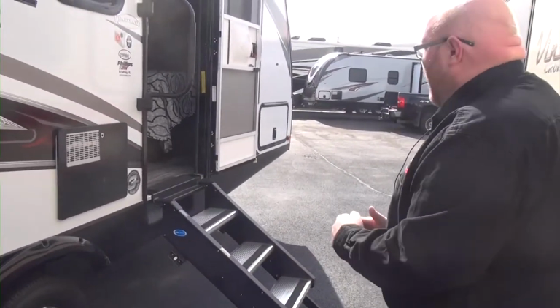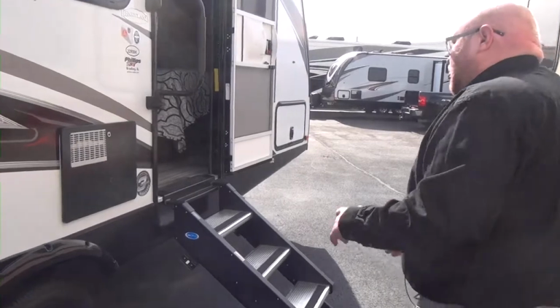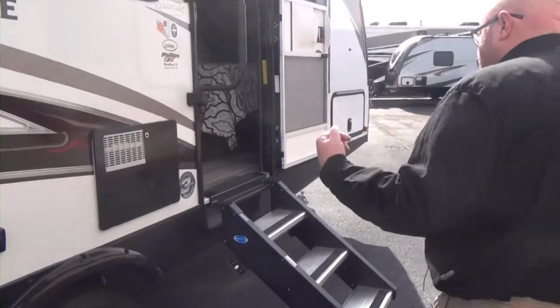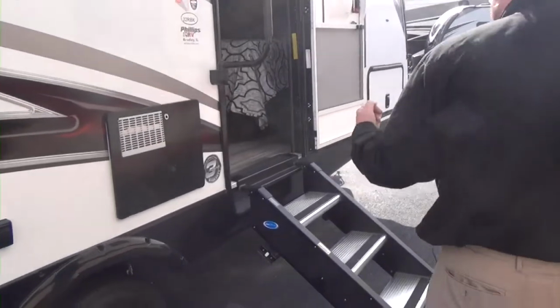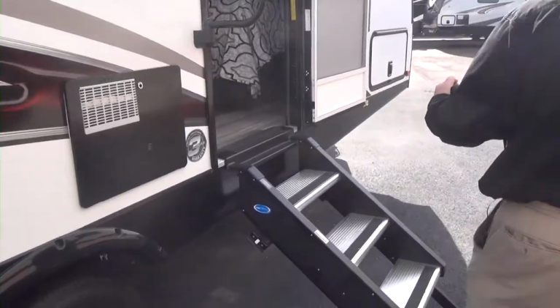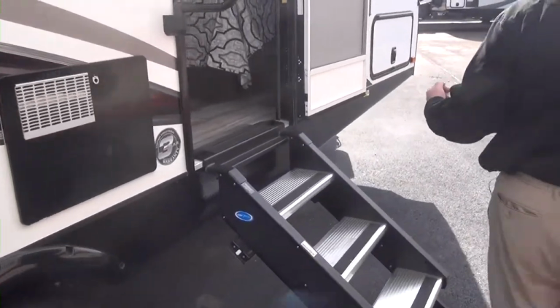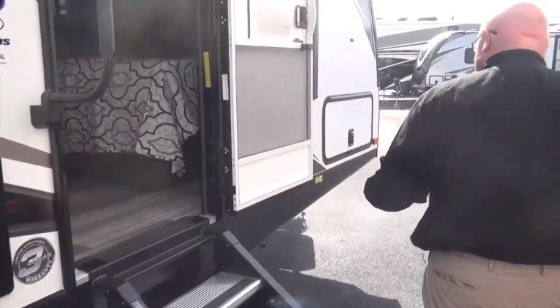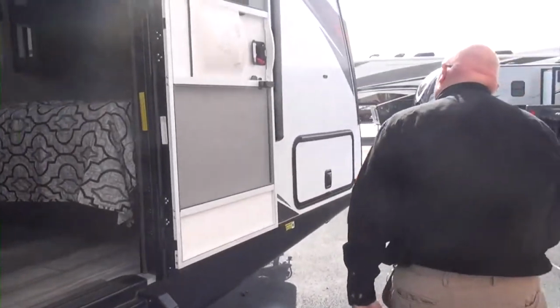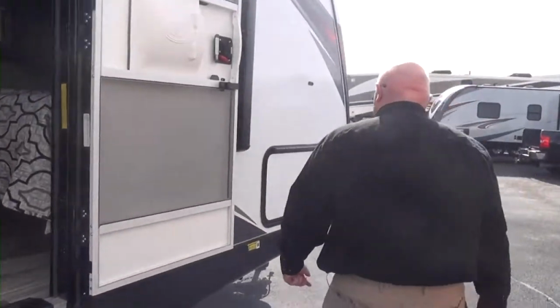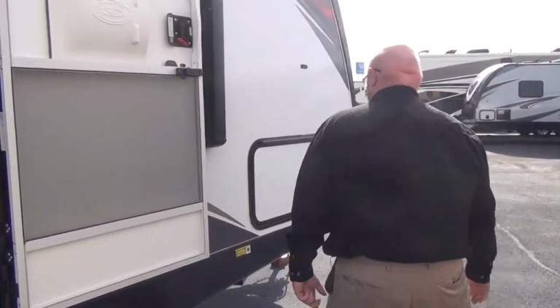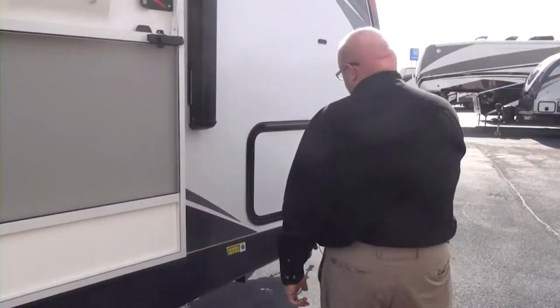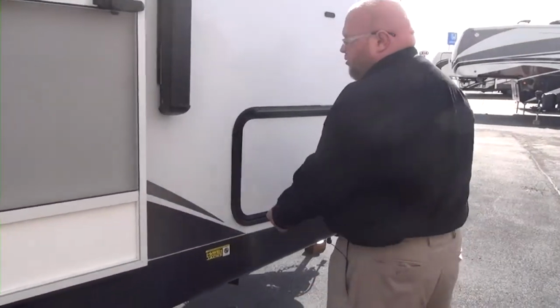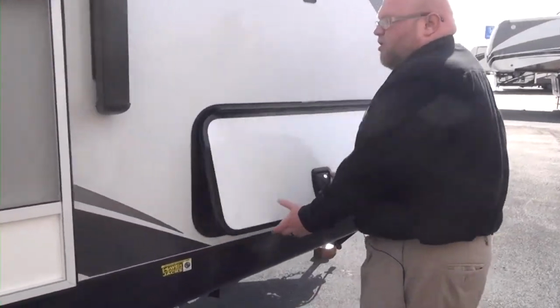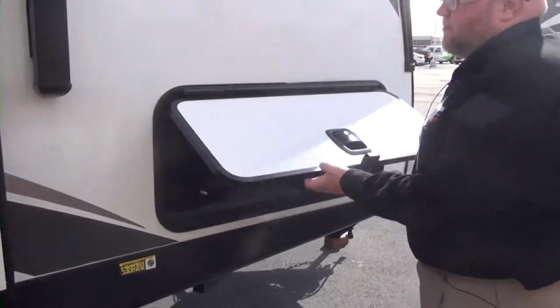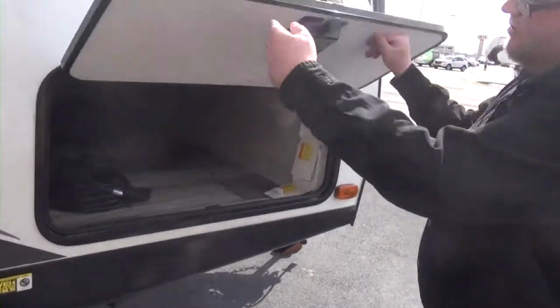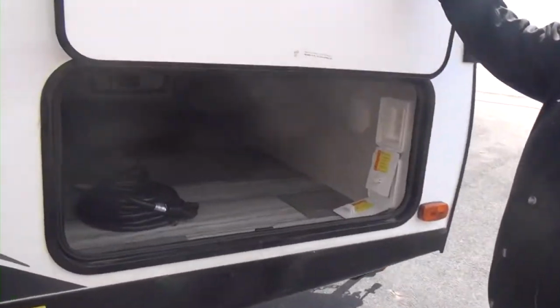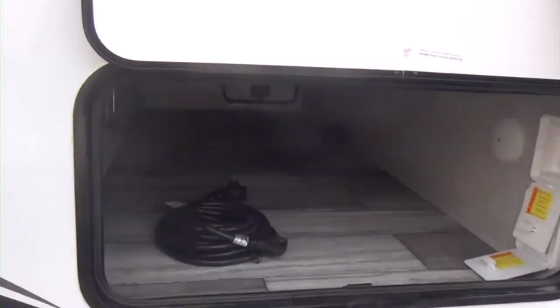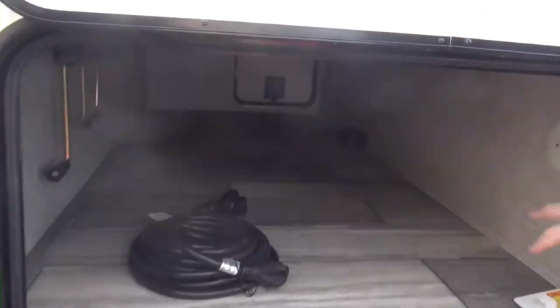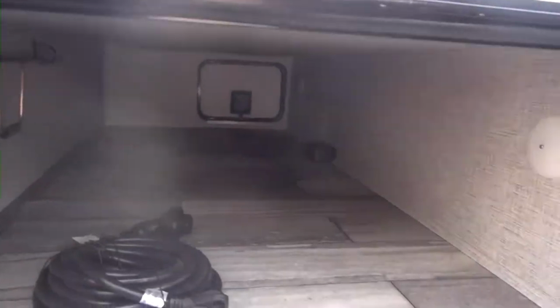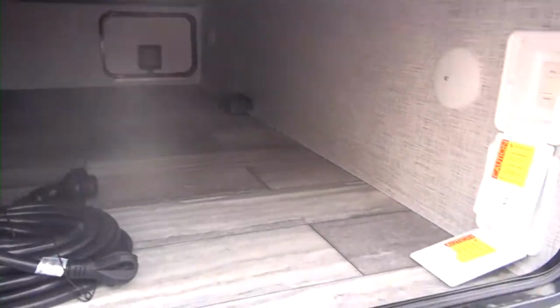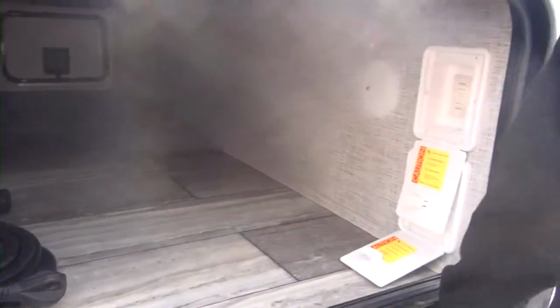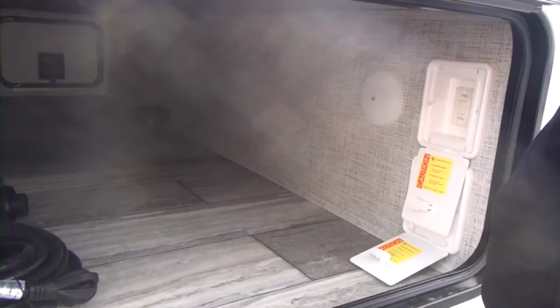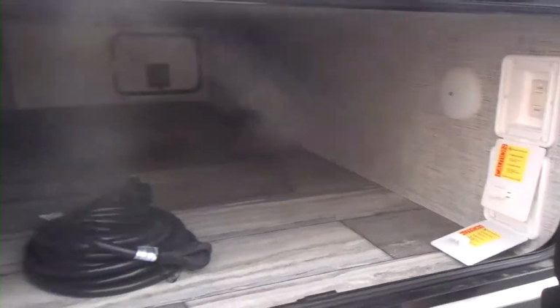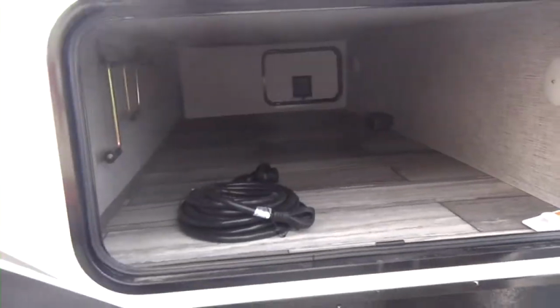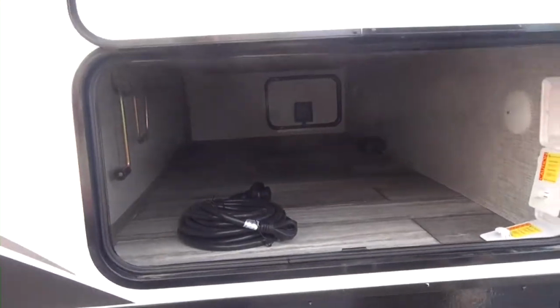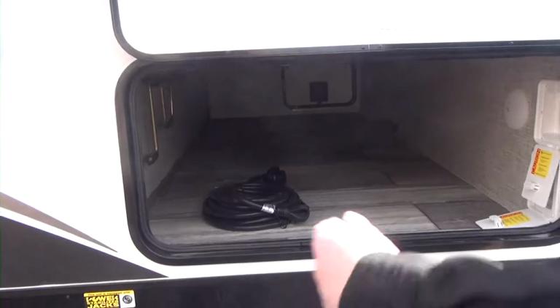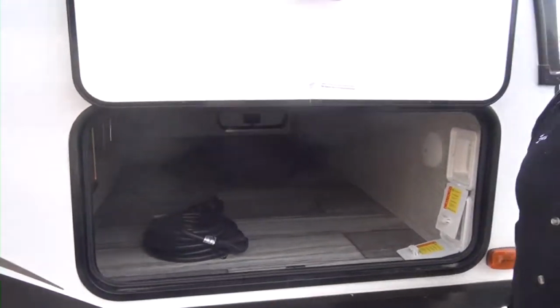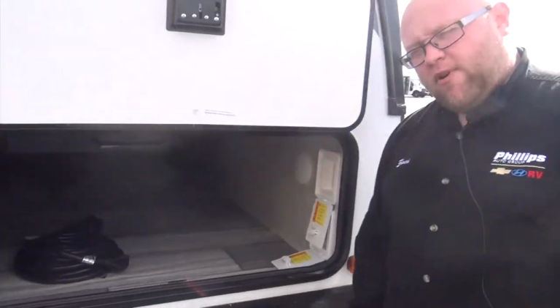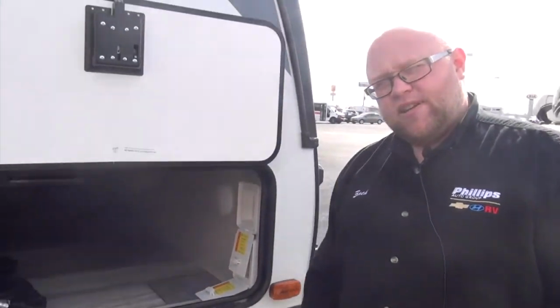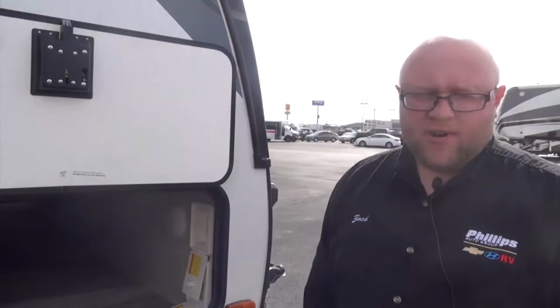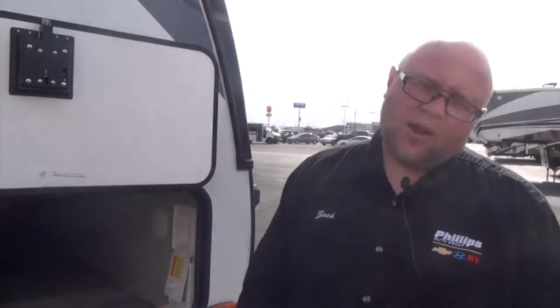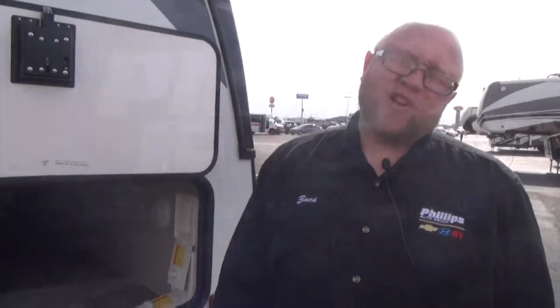Coming to the front here, we're going to have our other side of our outdoor storage — same thing, finished. We also have our power stabilizer jacks here. In our next video, before we go into the unit, we're going to talk about construction.